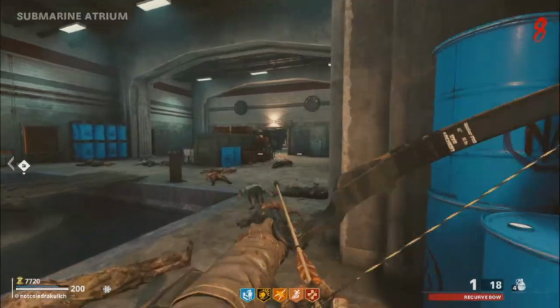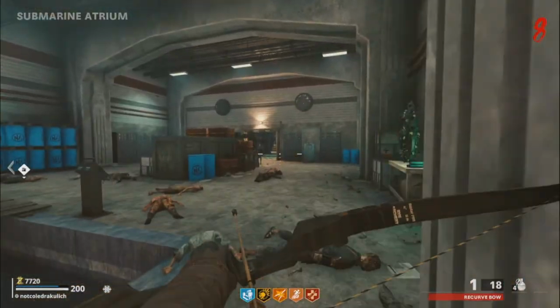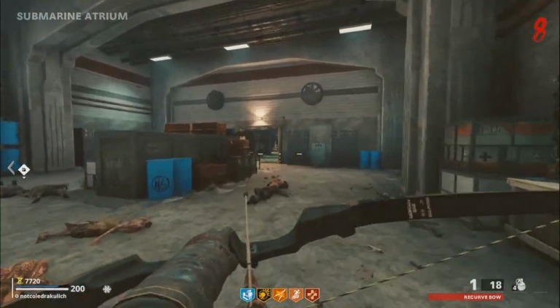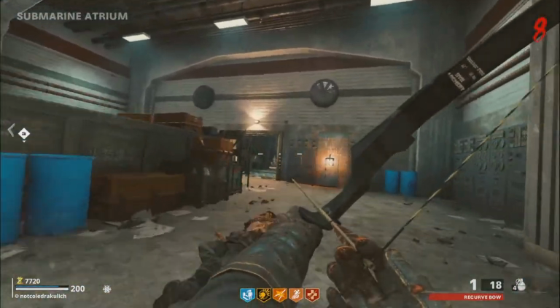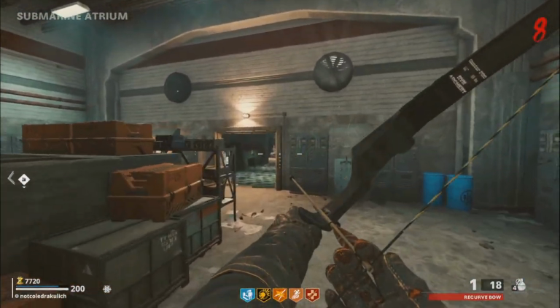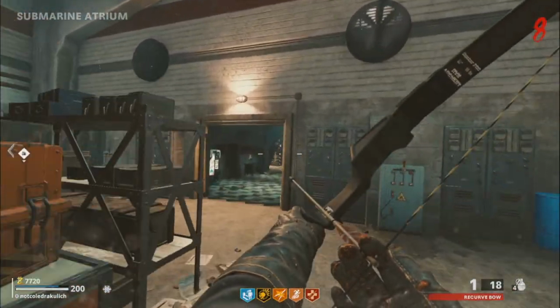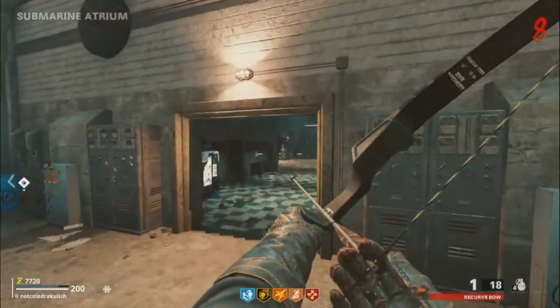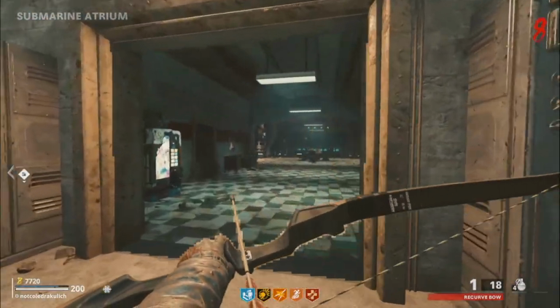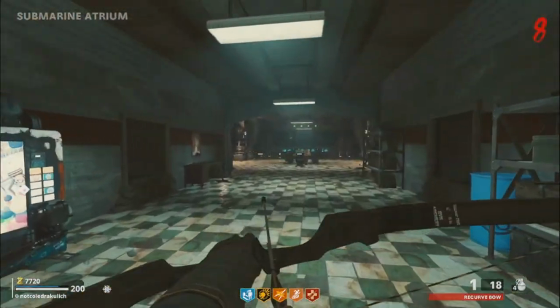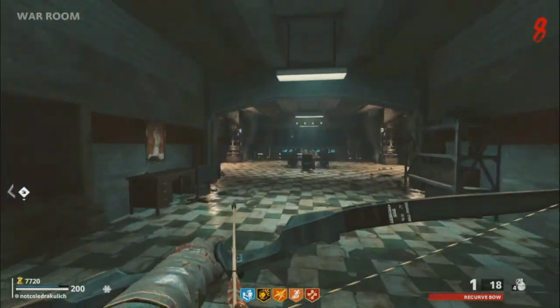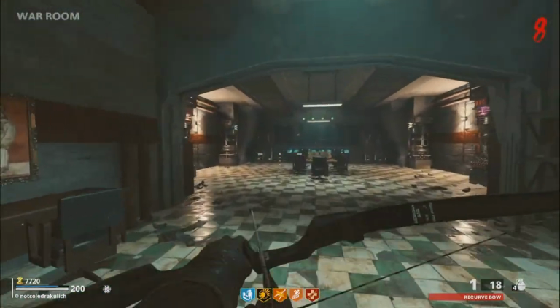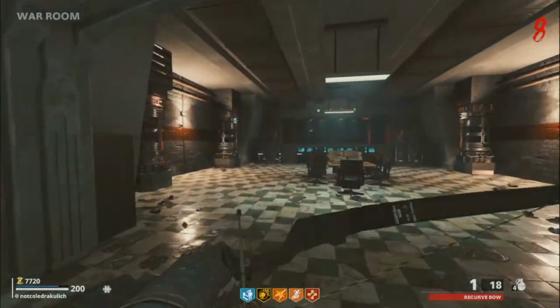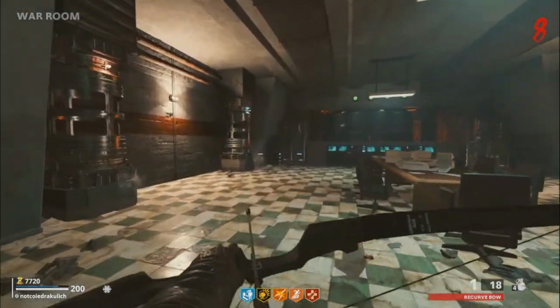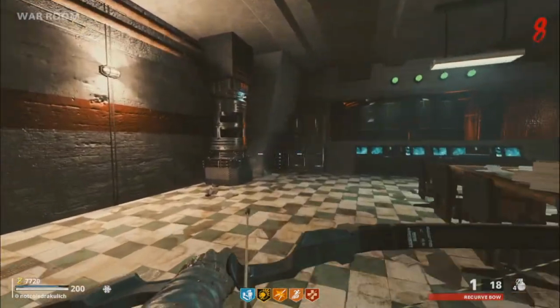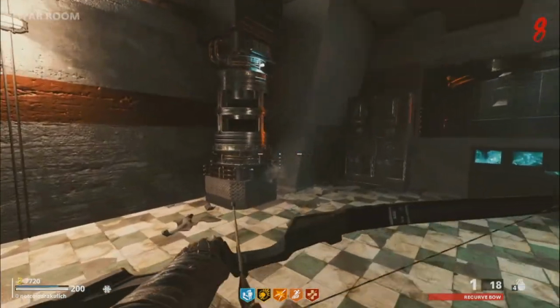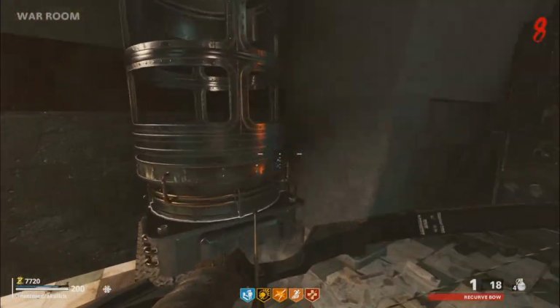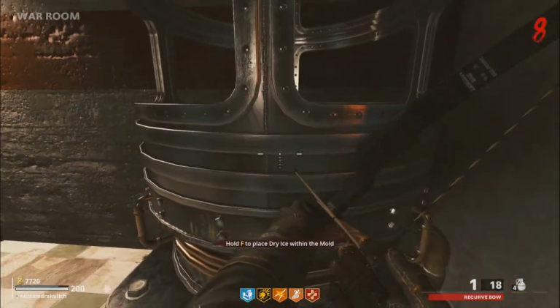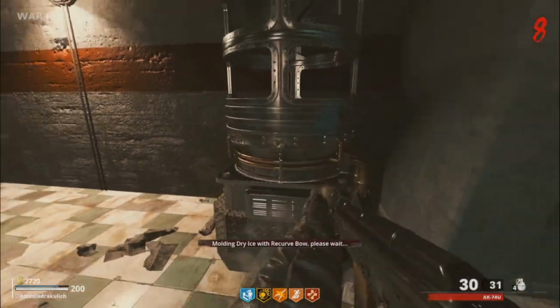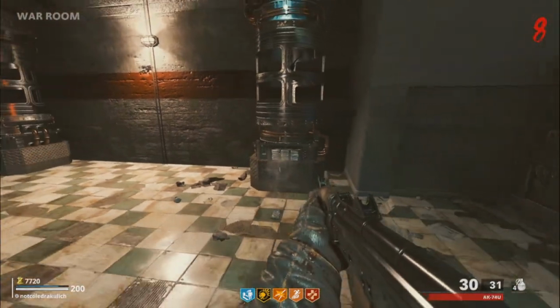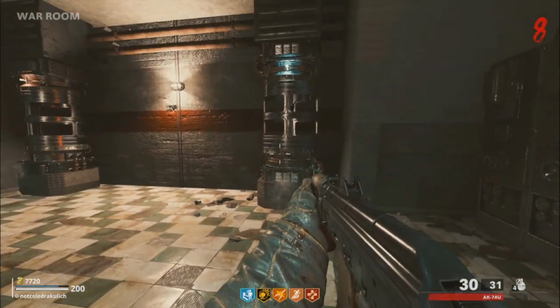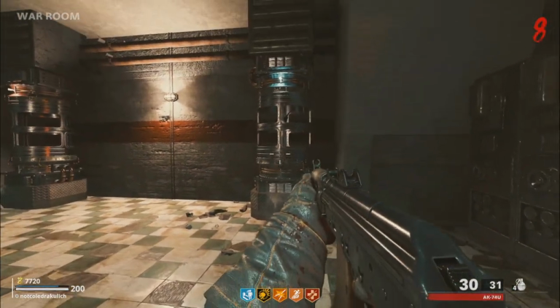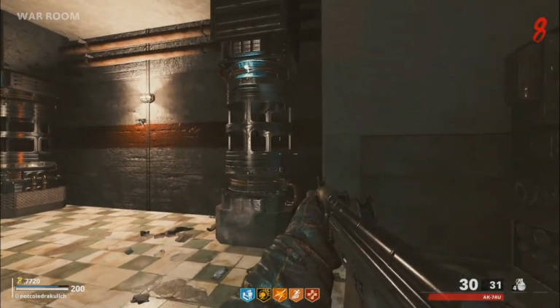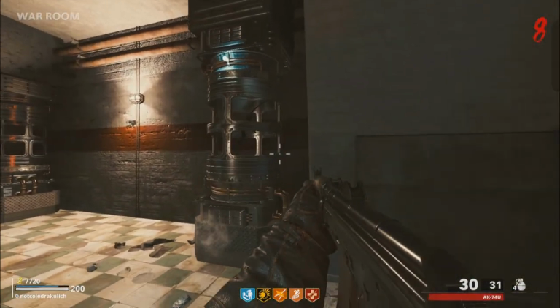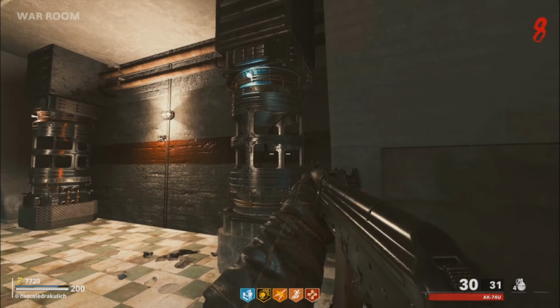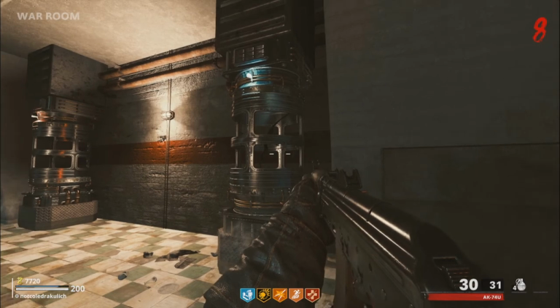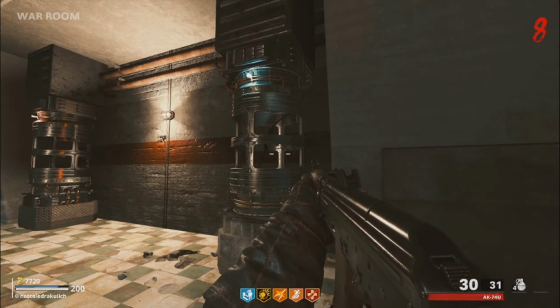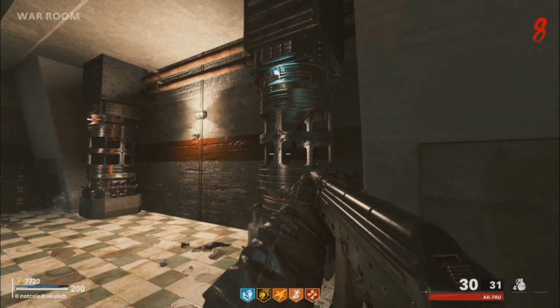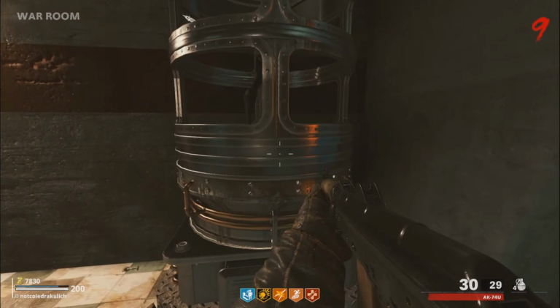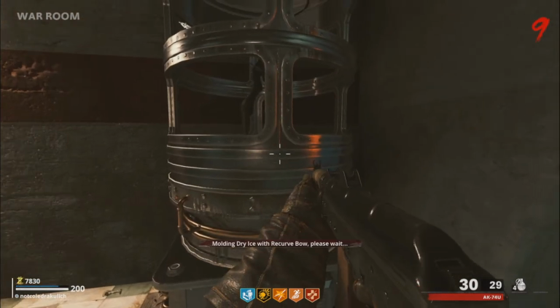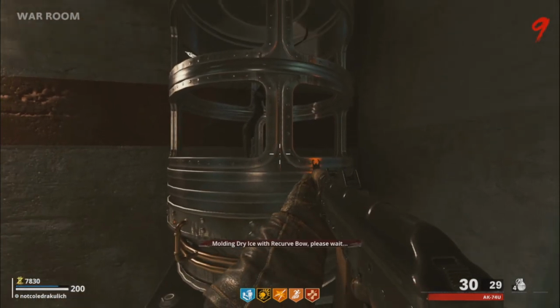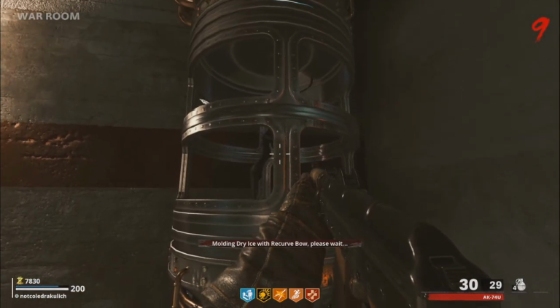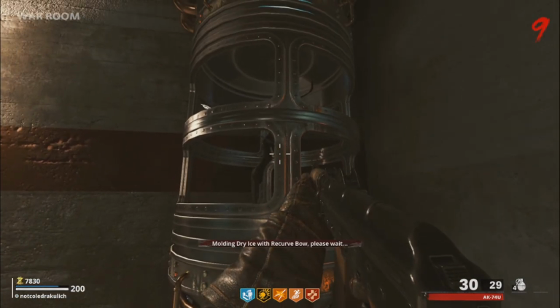Once you have your dry ice, you will want to come down into this room in the back of the submarine room, and put your bow into this machine with the dry ice. Once it's in there, wait for a little bit, the tube will fill up and then empty itself, and then you will be able to grab the ice bow out of it.